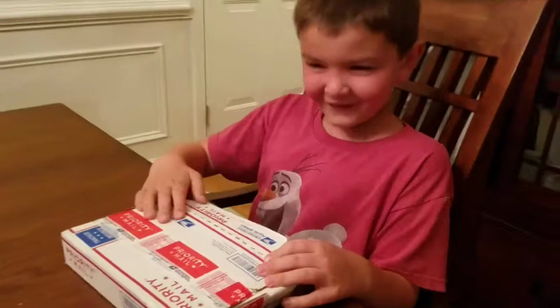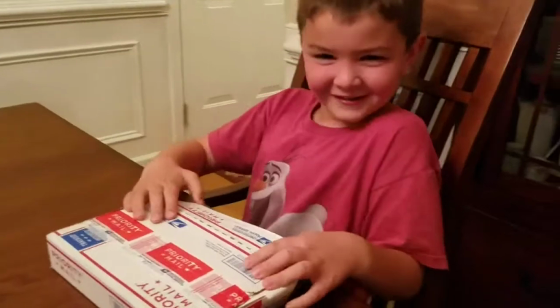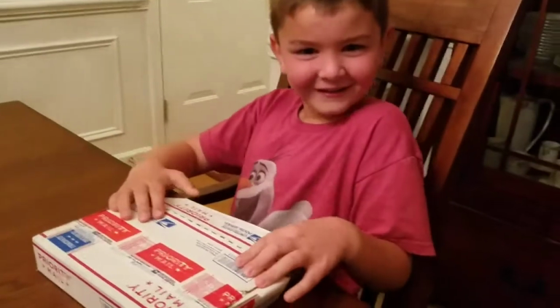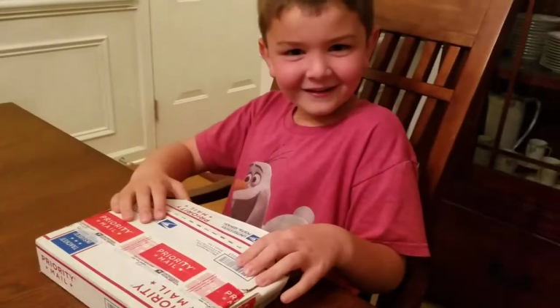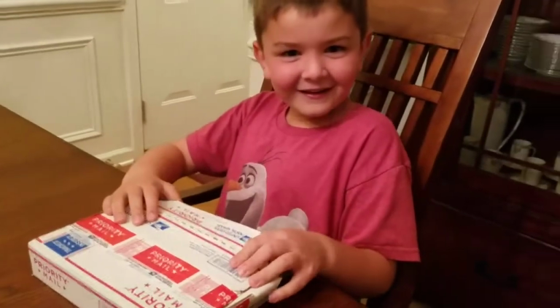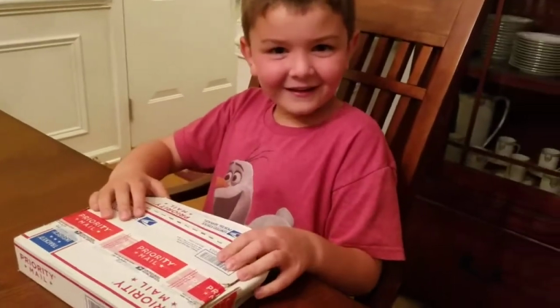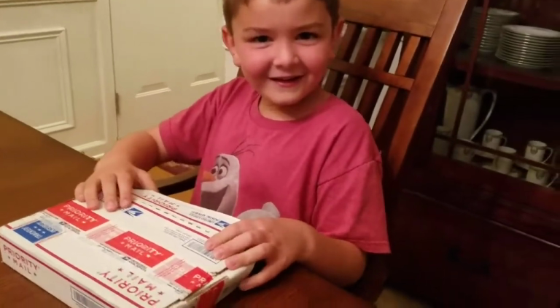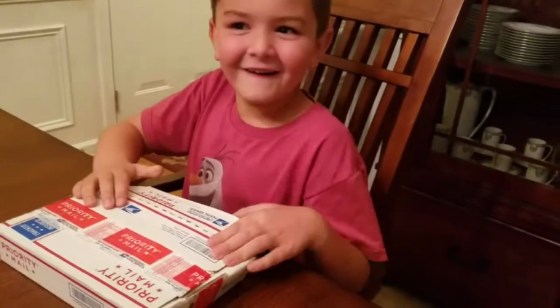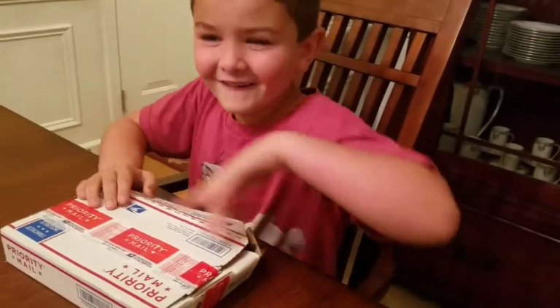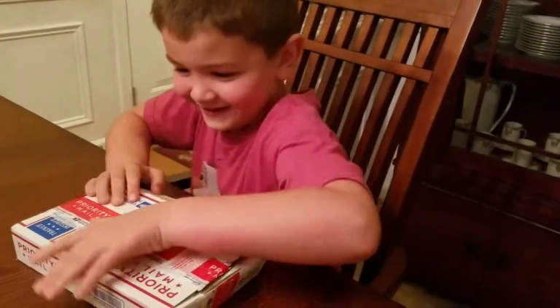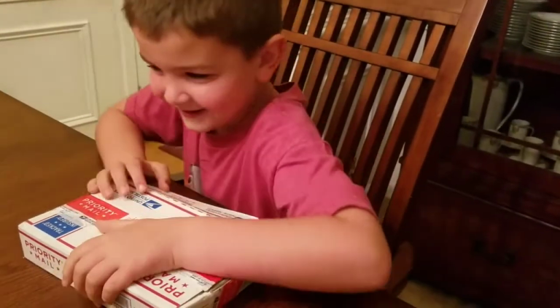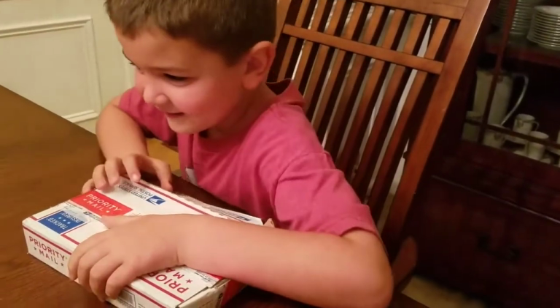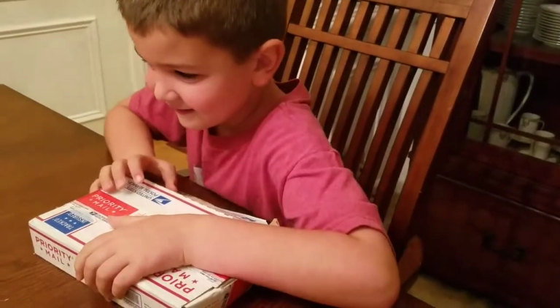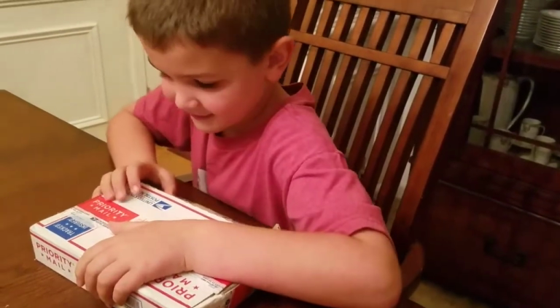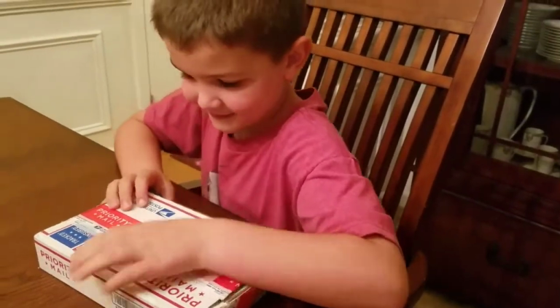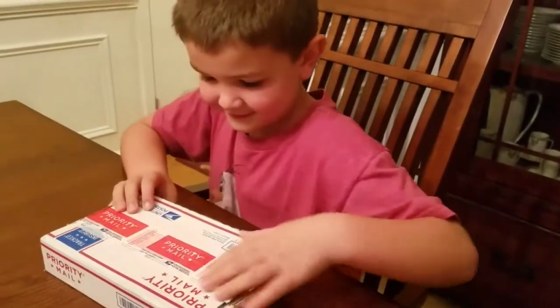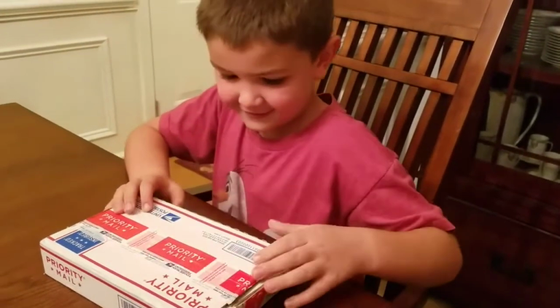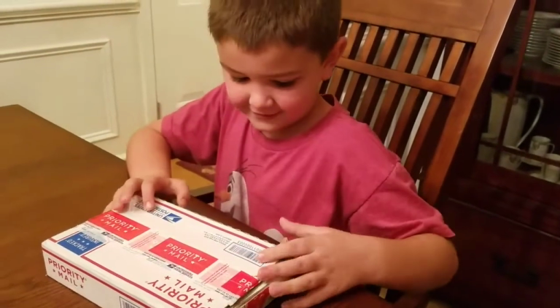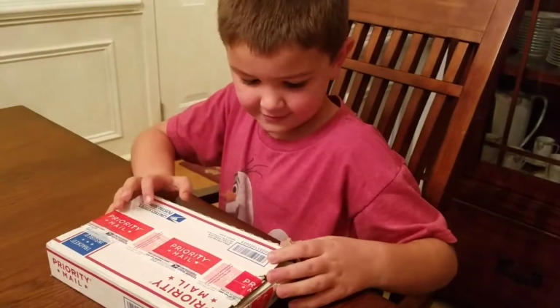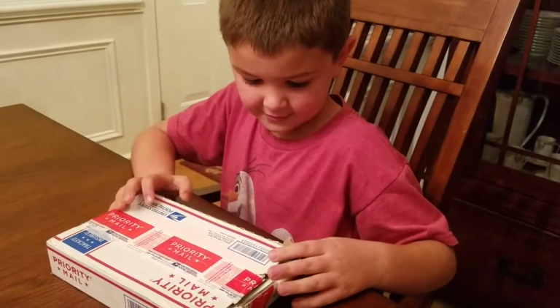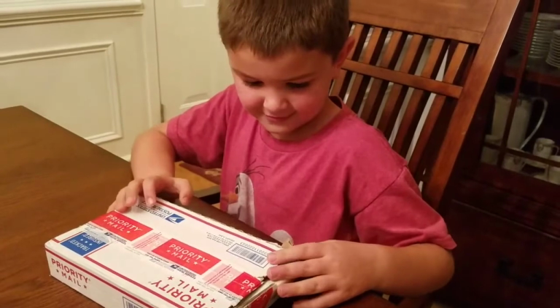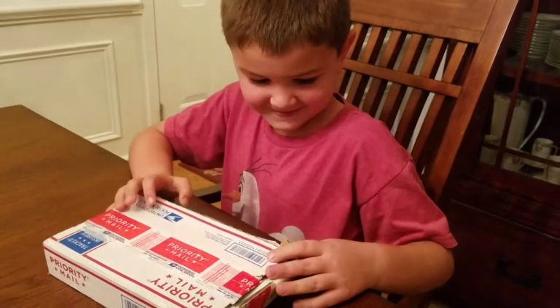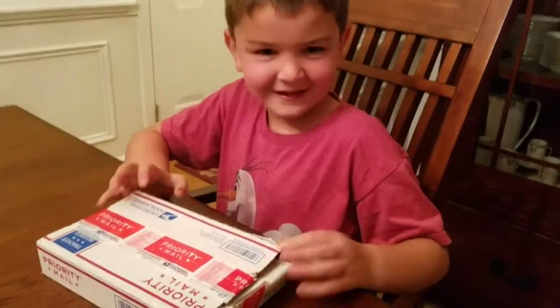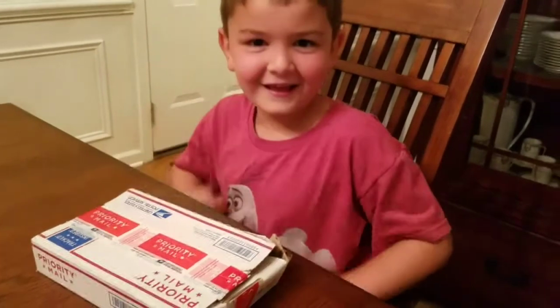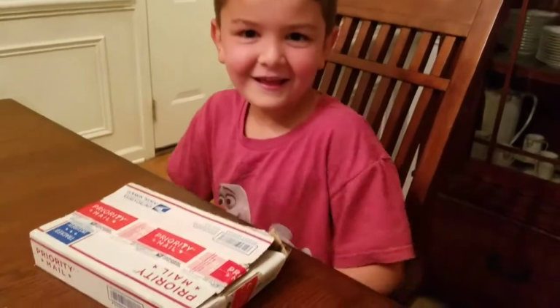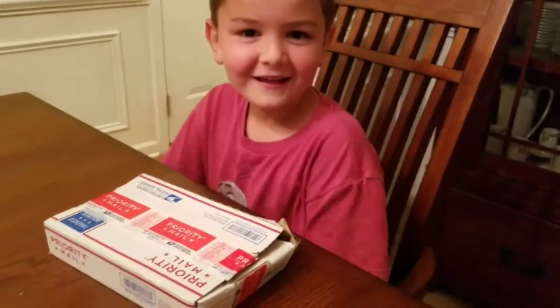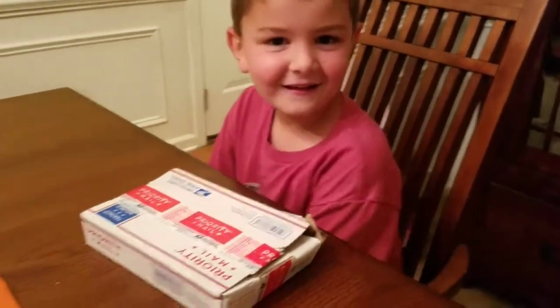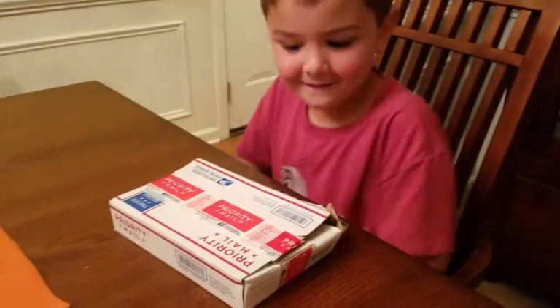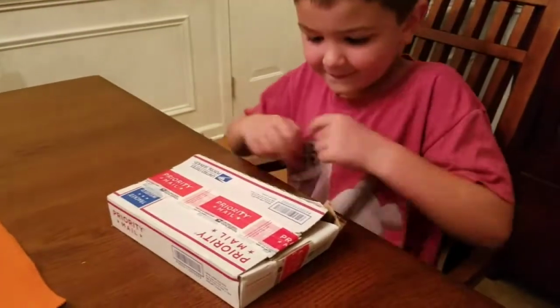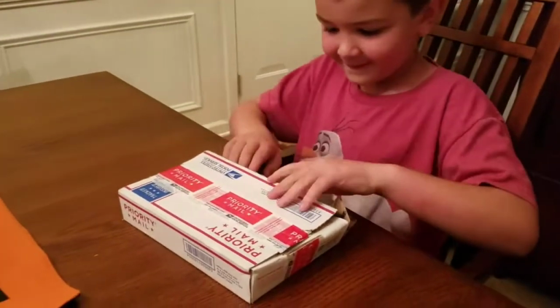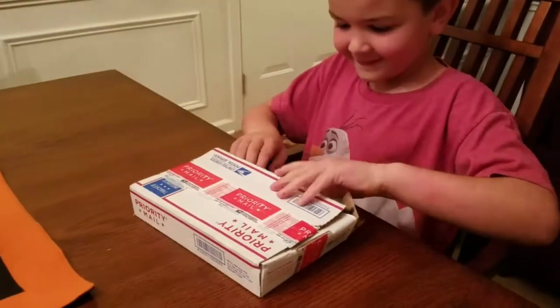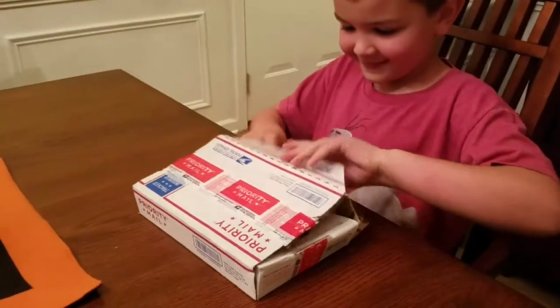Well, this is Xander. He actually got a package from my old buddy Jaime because he sent something to Jaime. So go ahead, open it, see what it is.